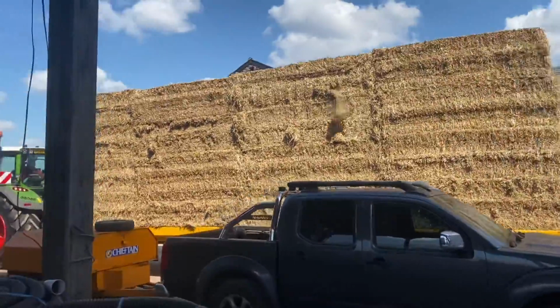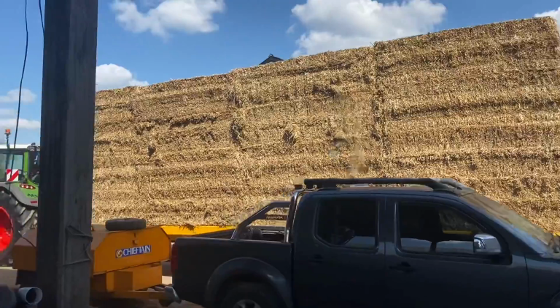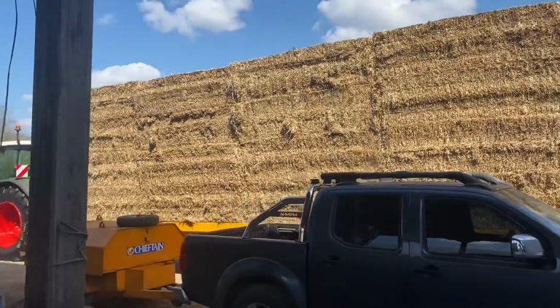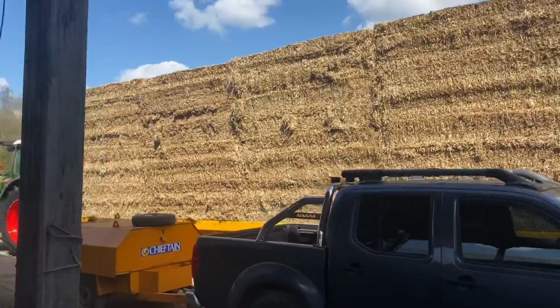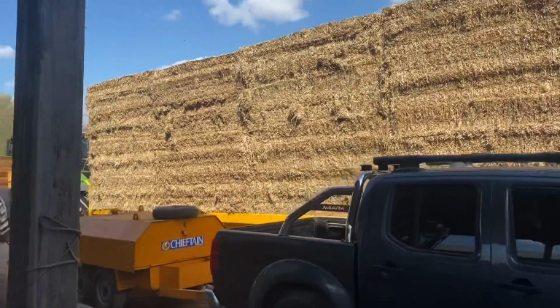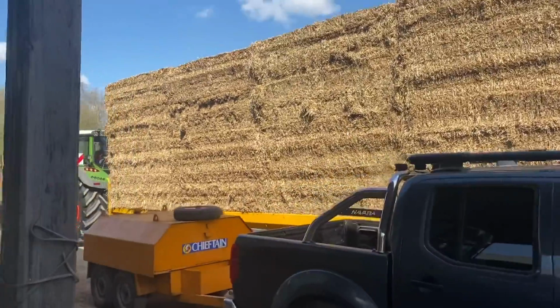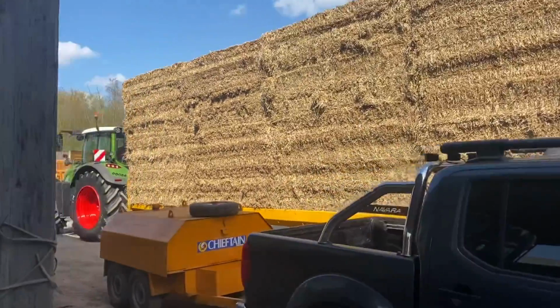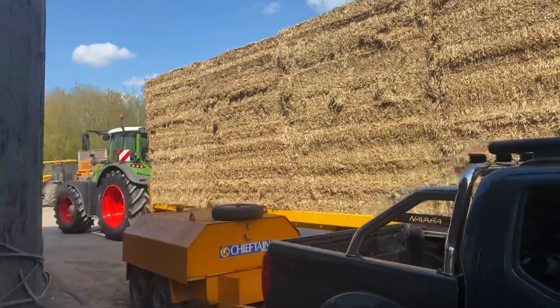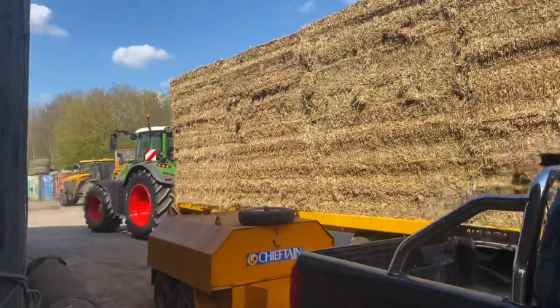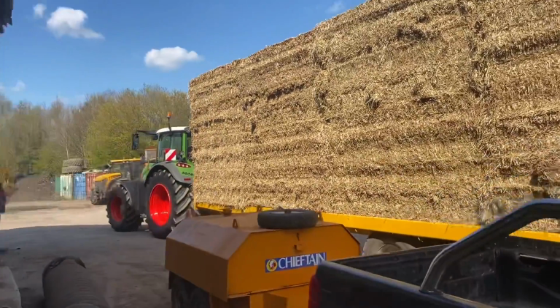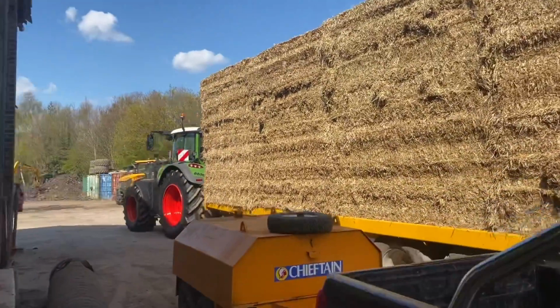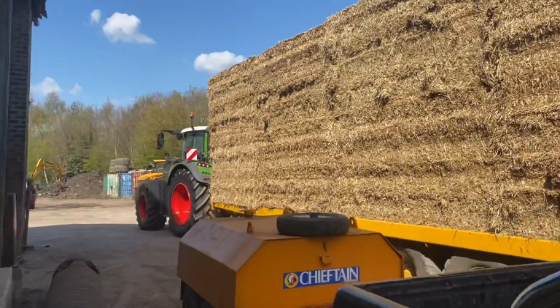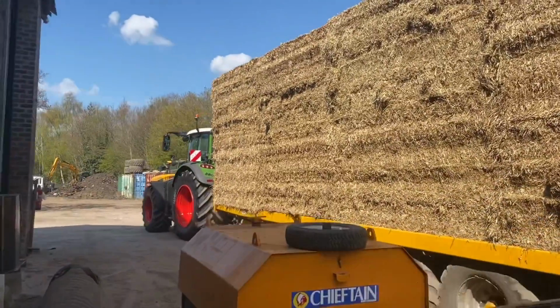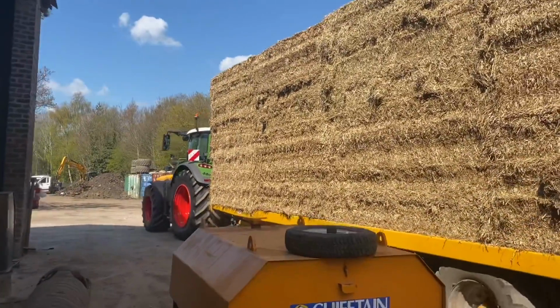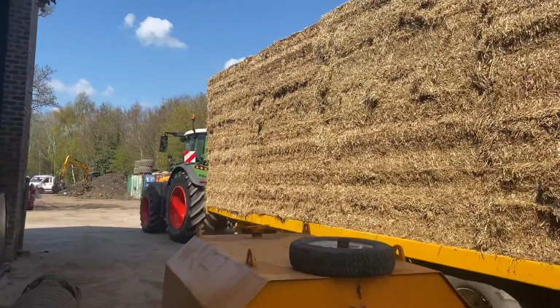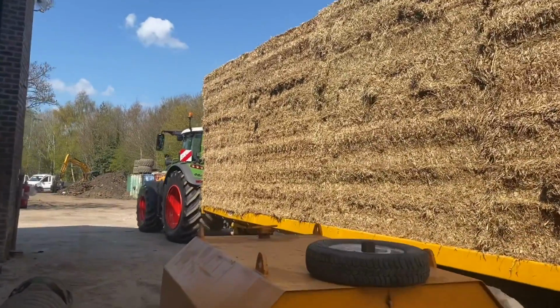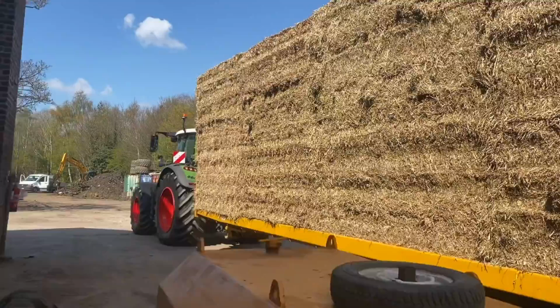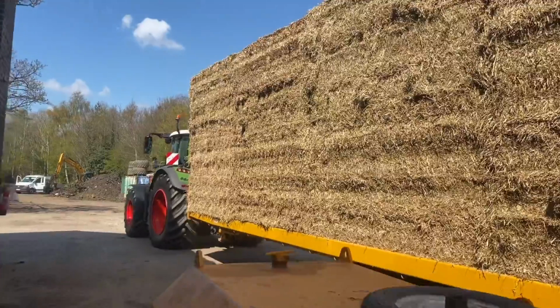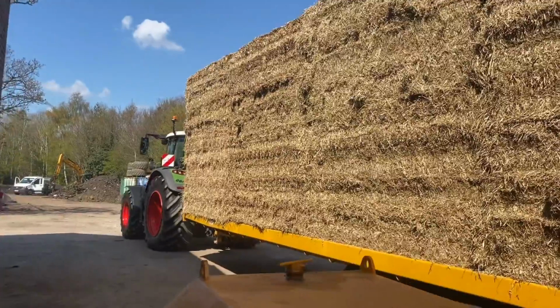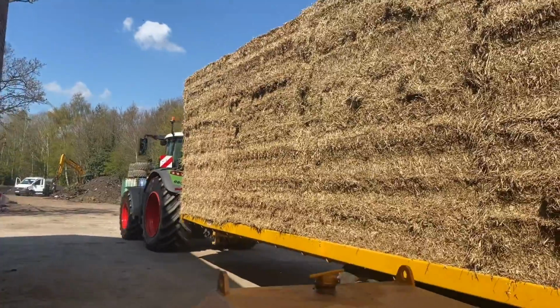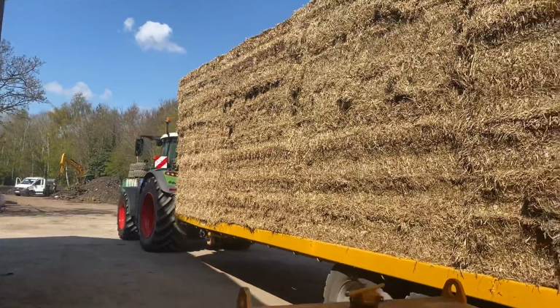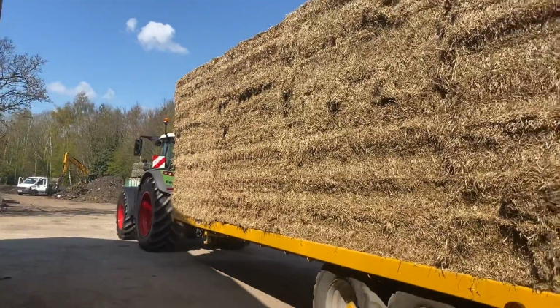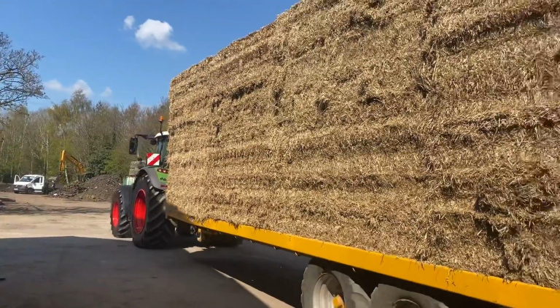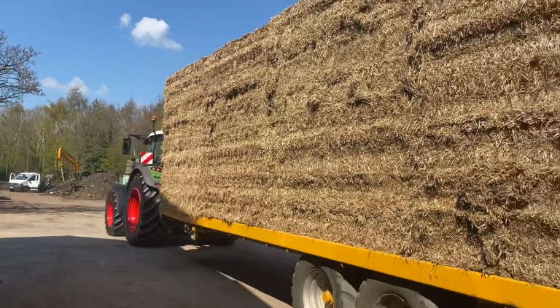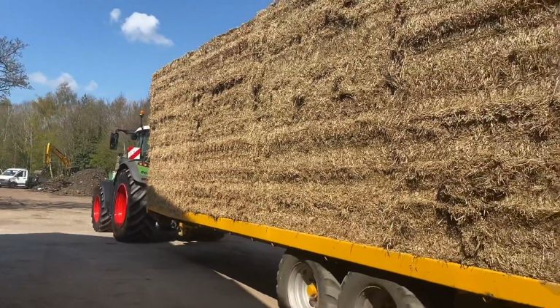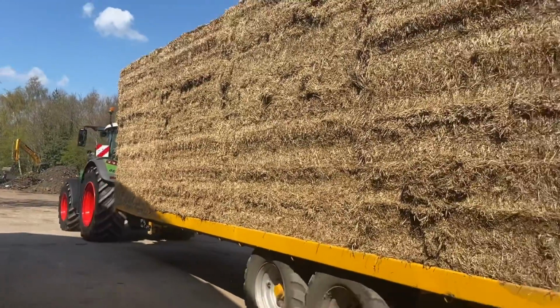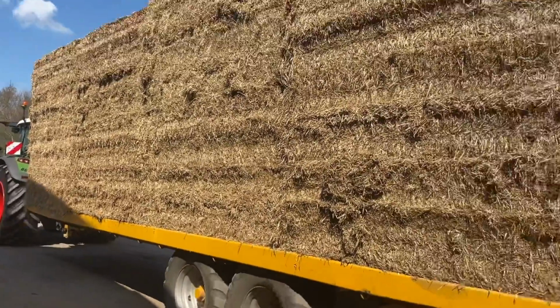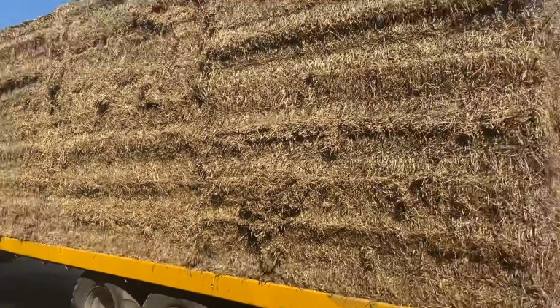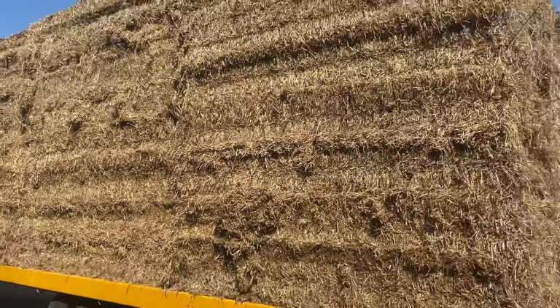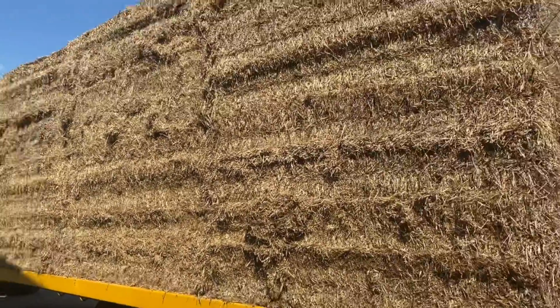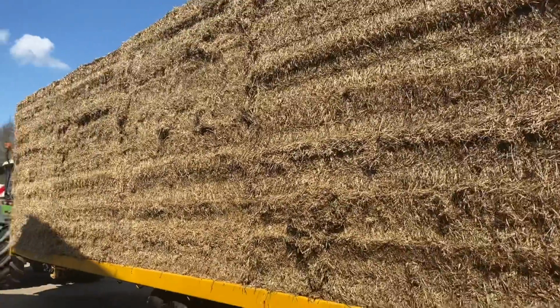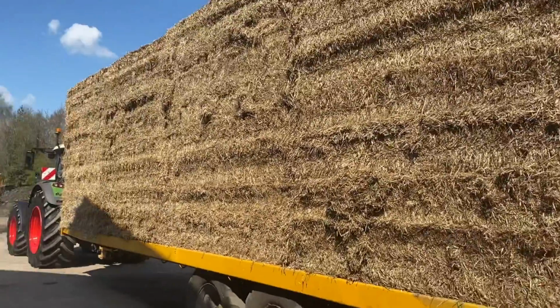Sam's just coupled up the new Fendt for its maiden voyage delivering some barley straw to the riding stables - just need to strap it on now.